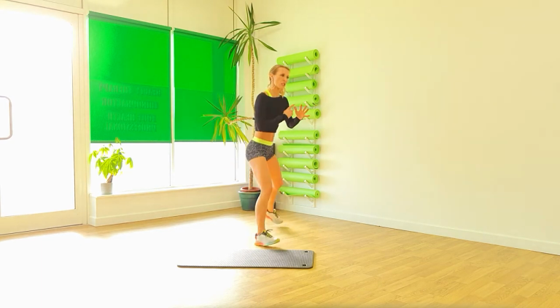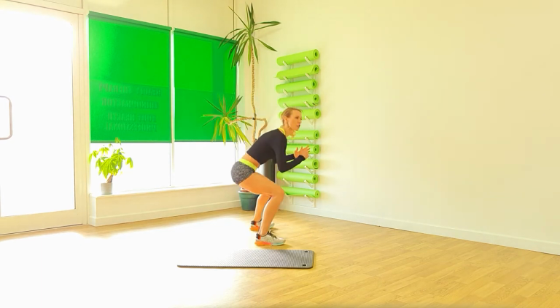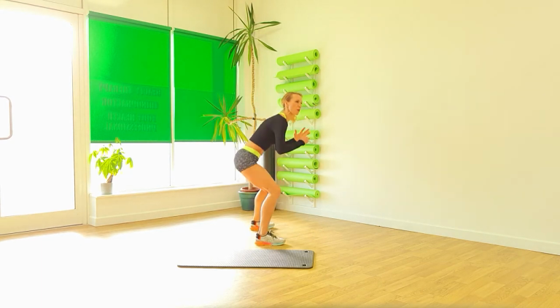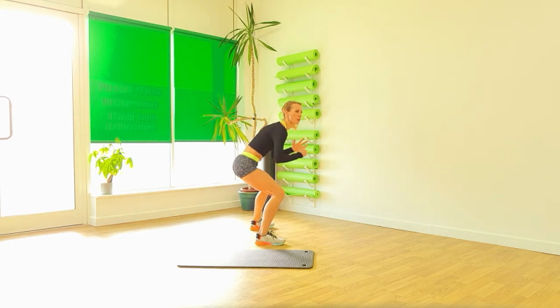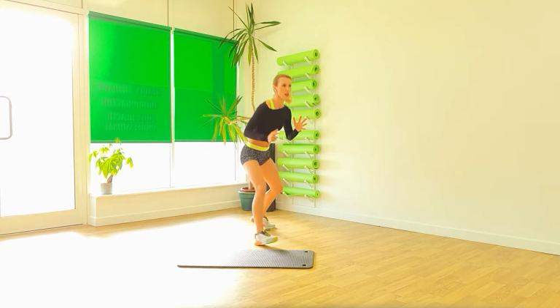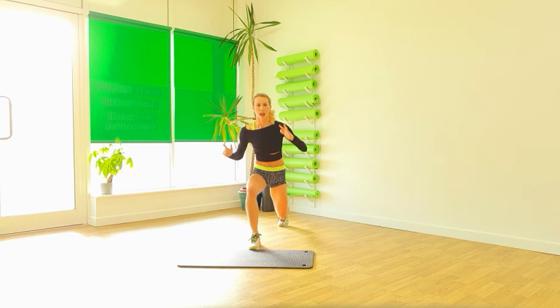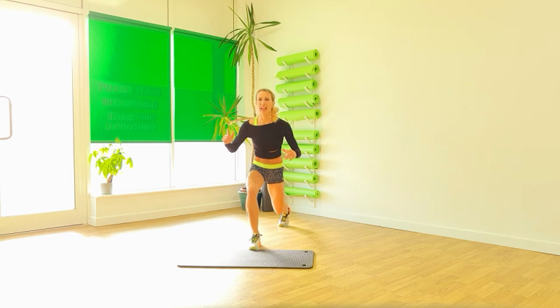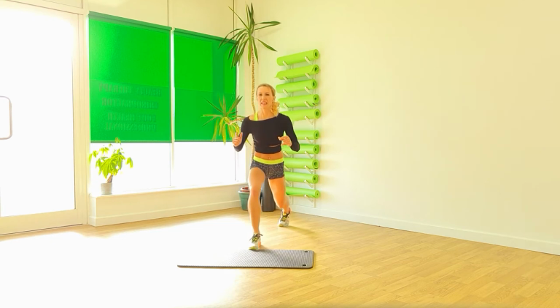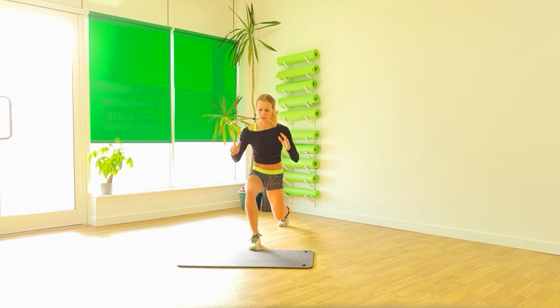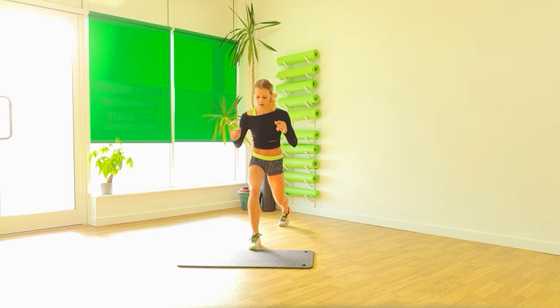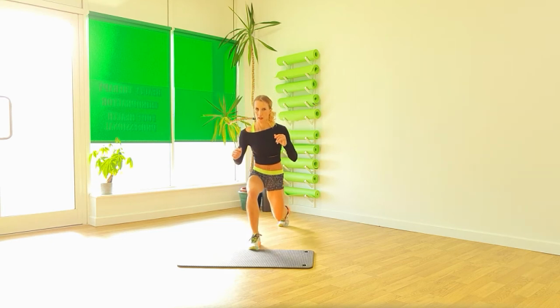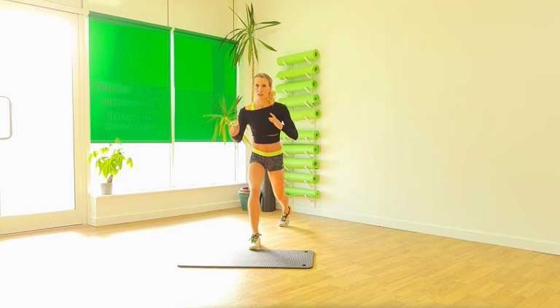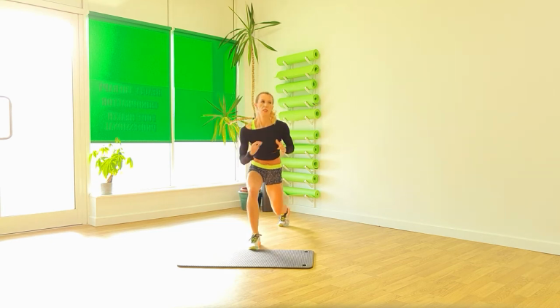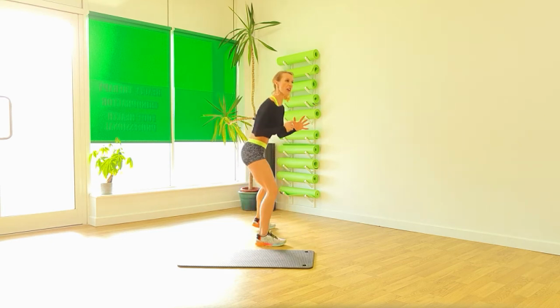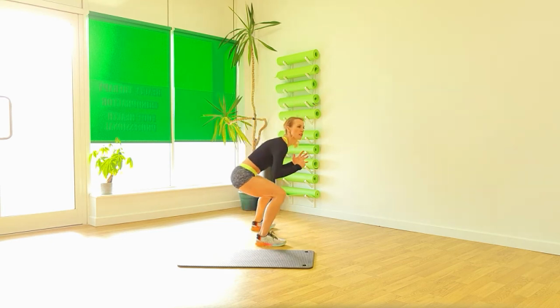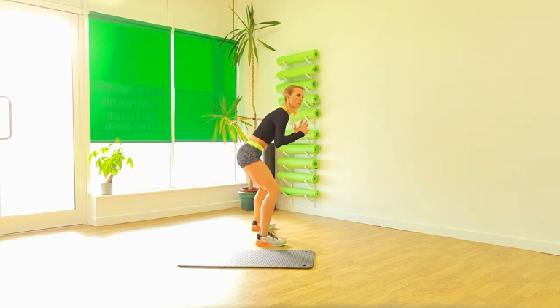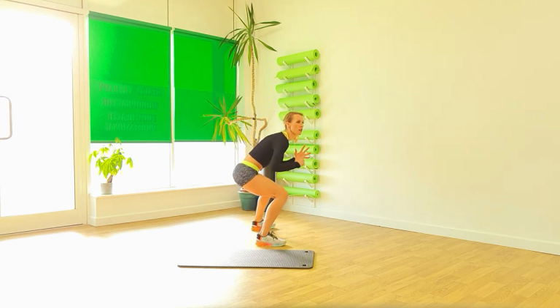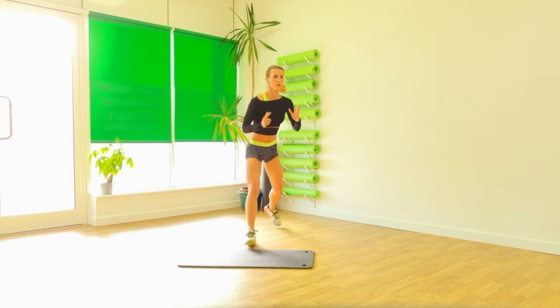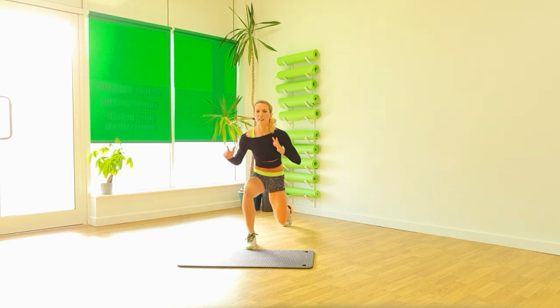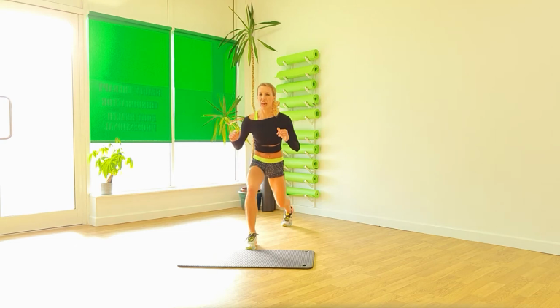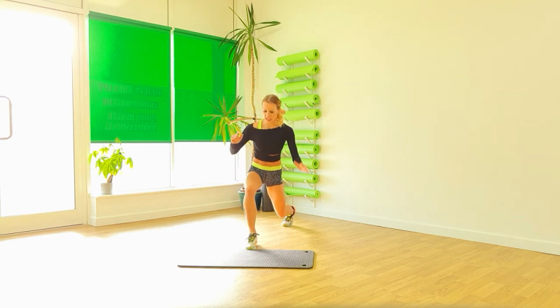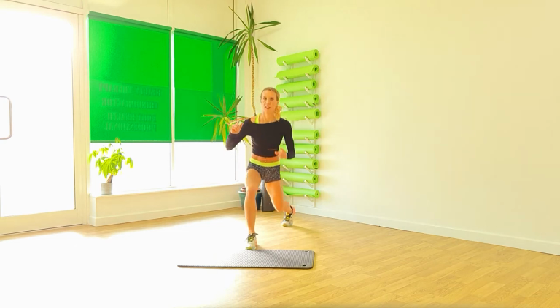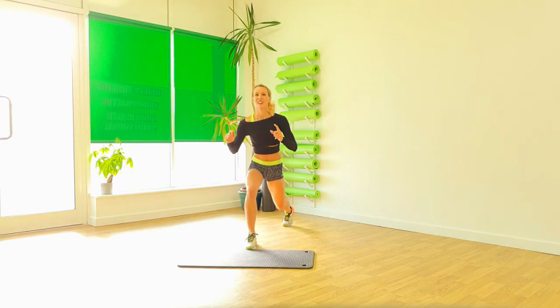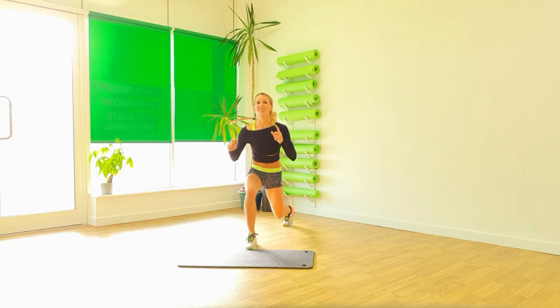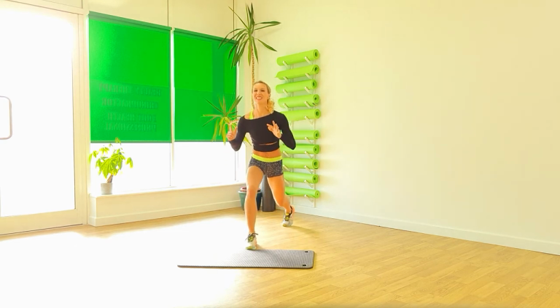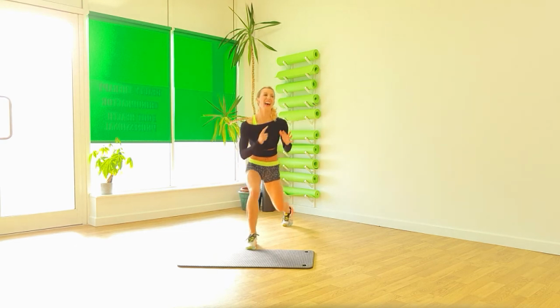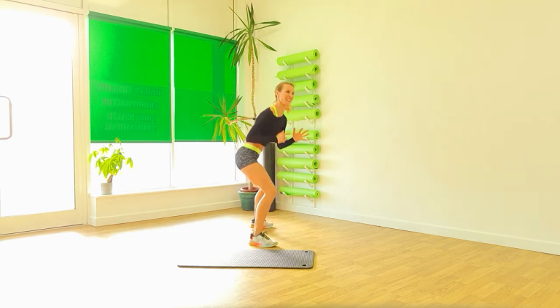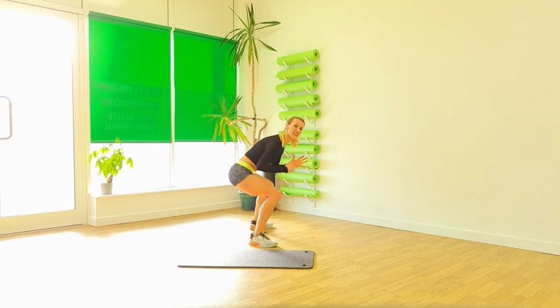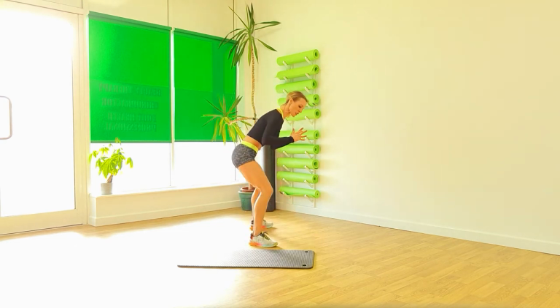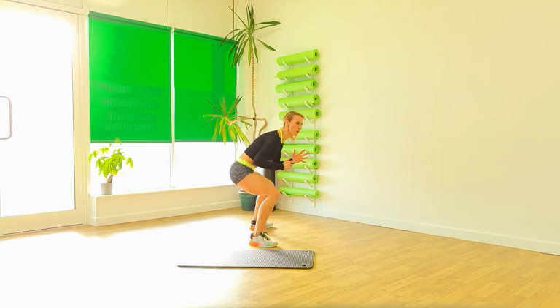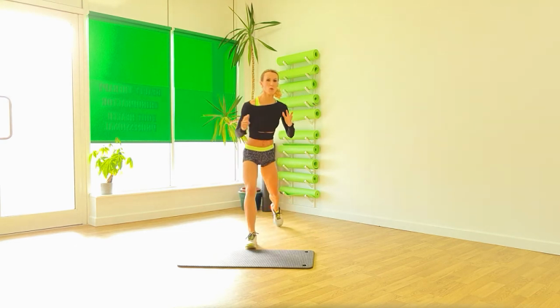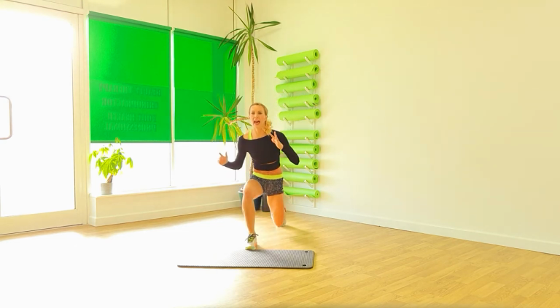Turn. Two. And again. Turn. Very good. You're on. You can do it. Those legs should be nice and warm right now.